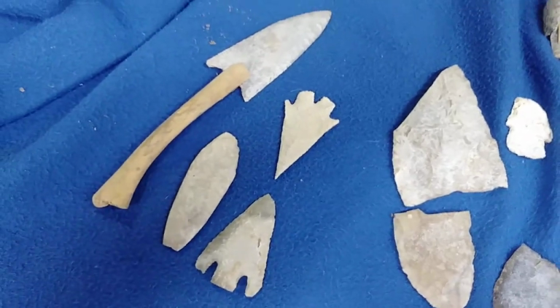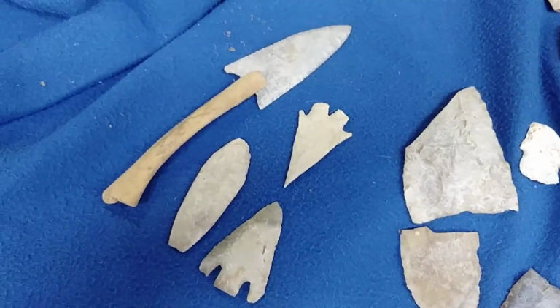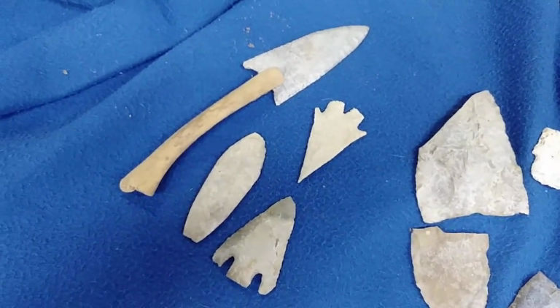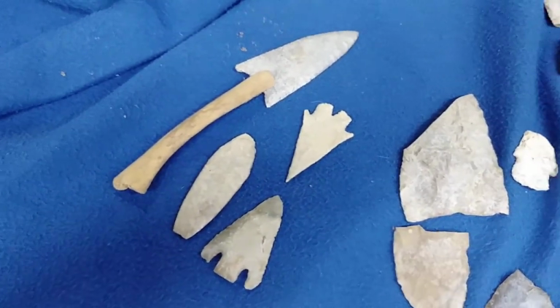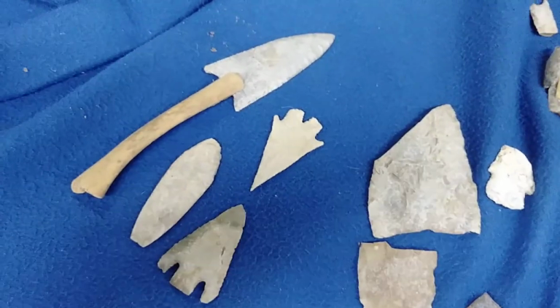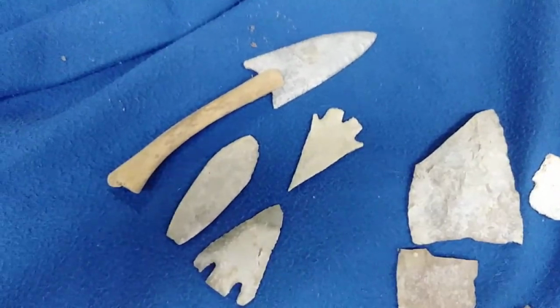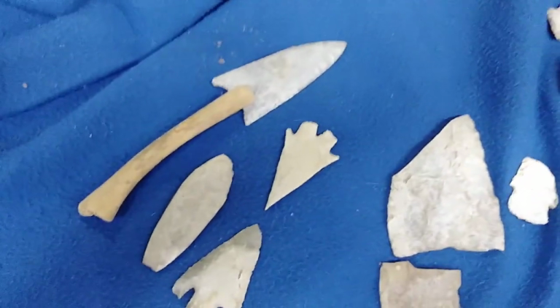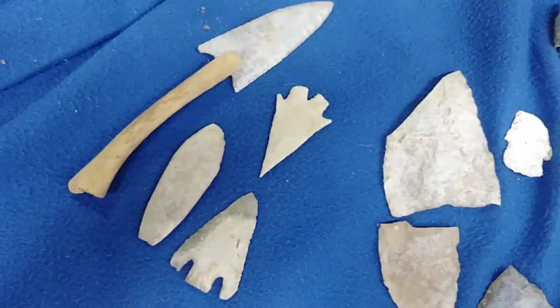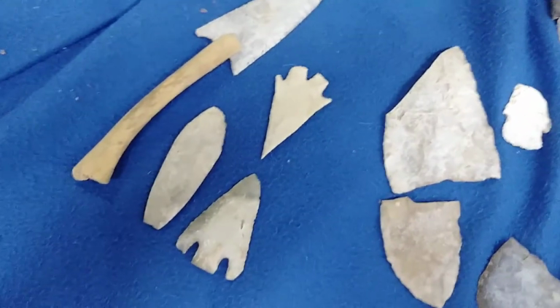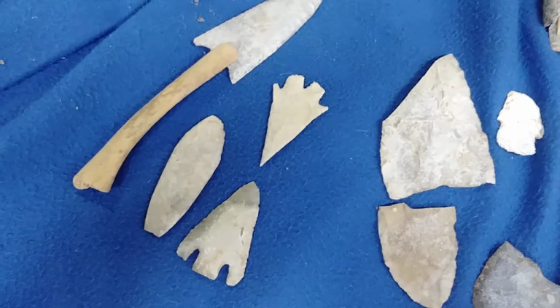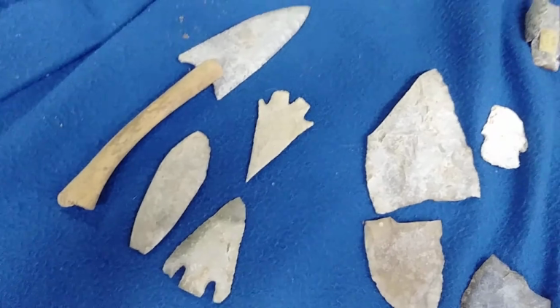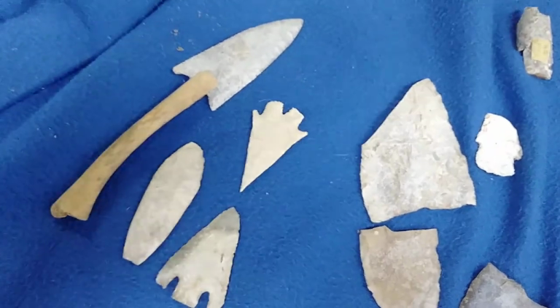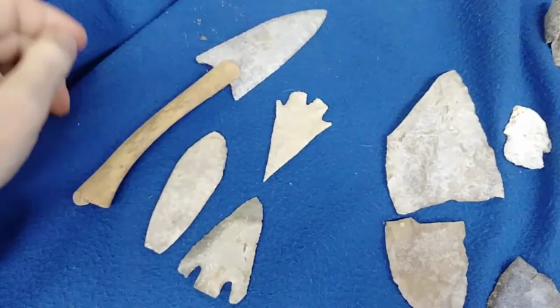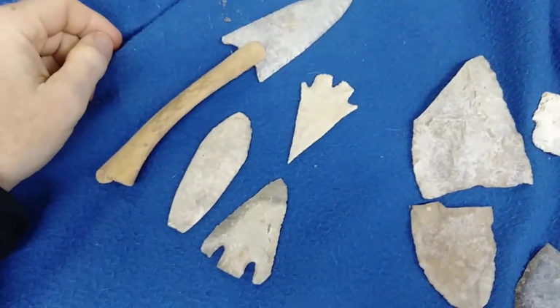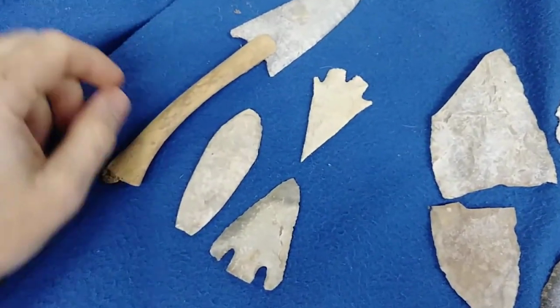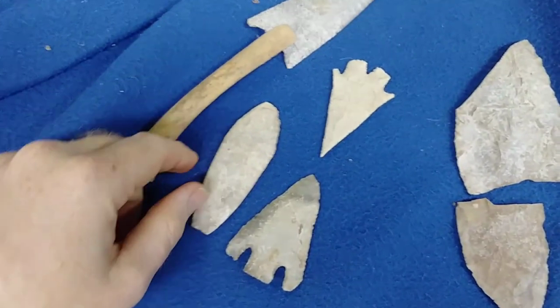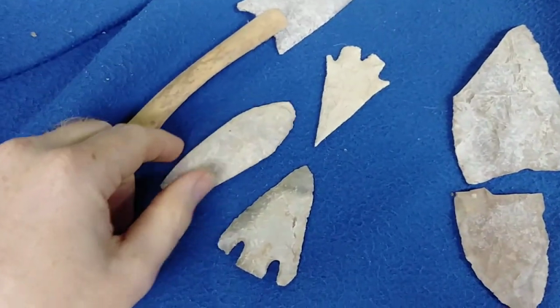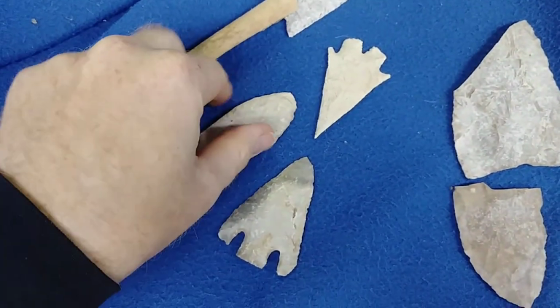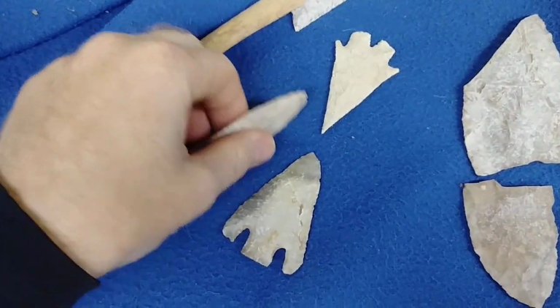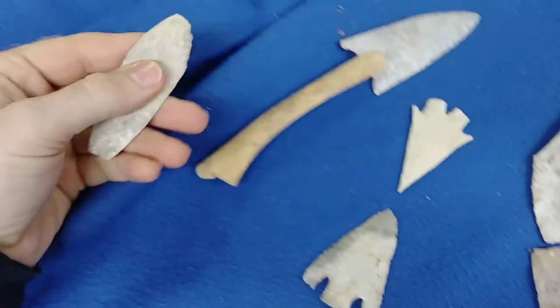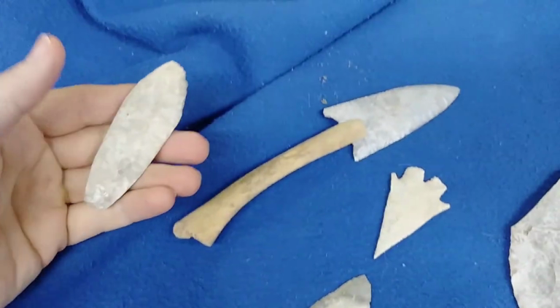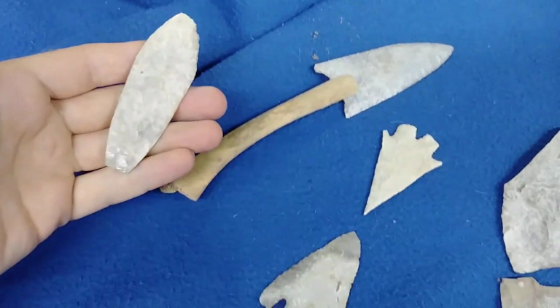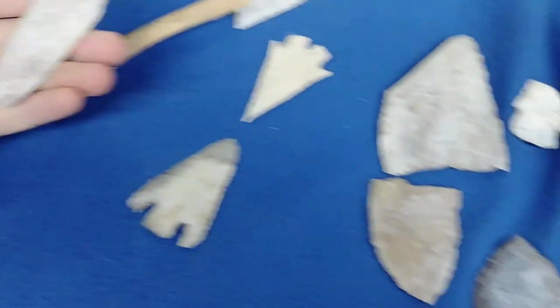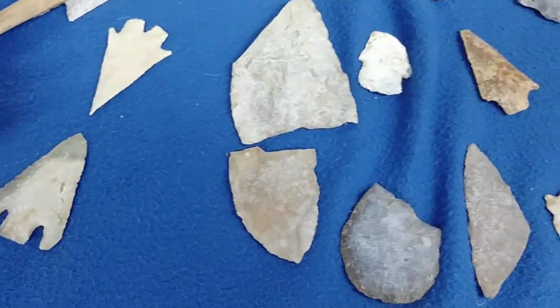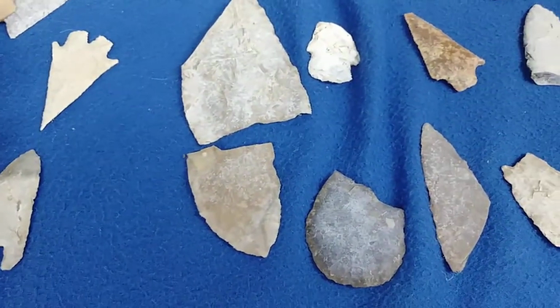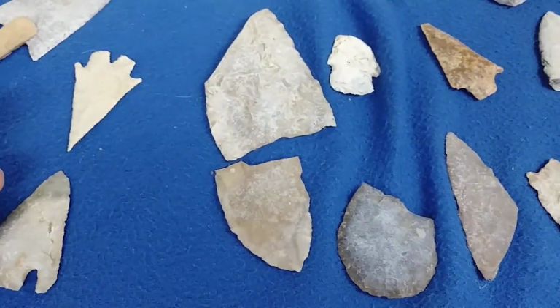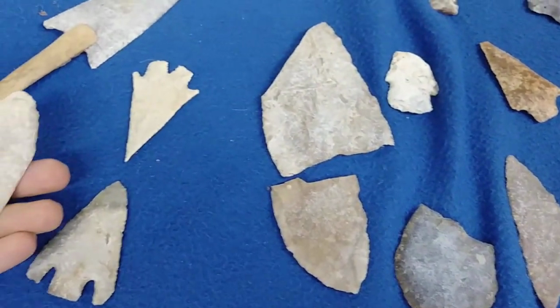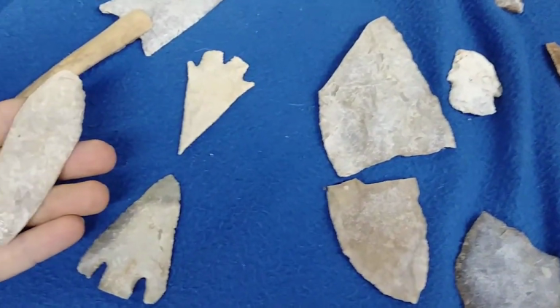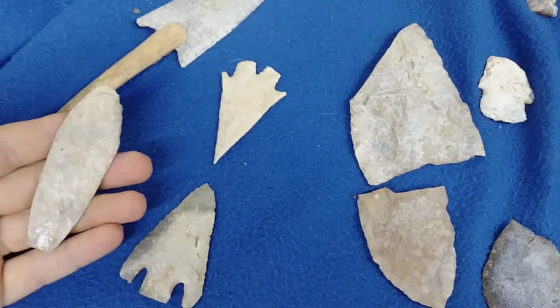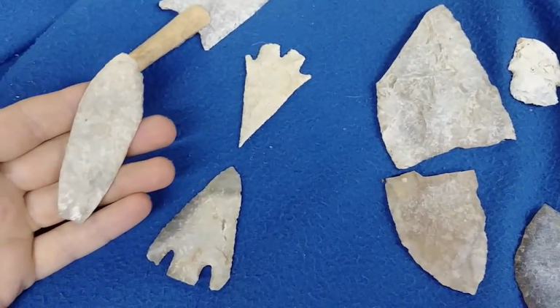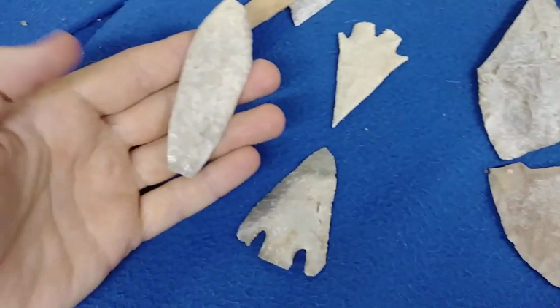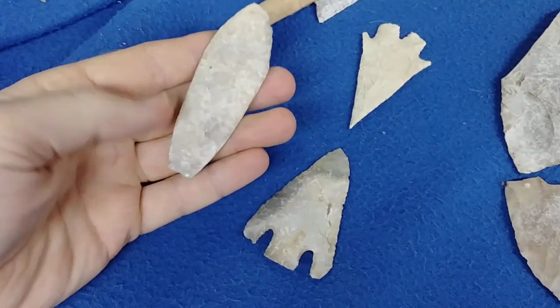There are a lot of misnomers and fake news about white patina. These four pieces here and several others all came from my place in Gillespie County, Fredericksburg, Texas.